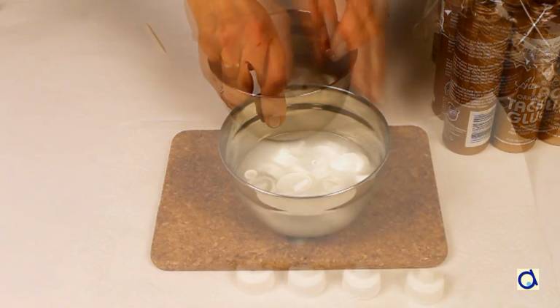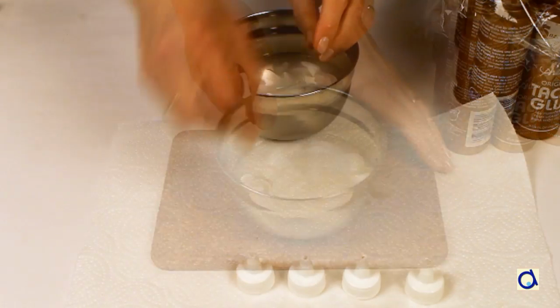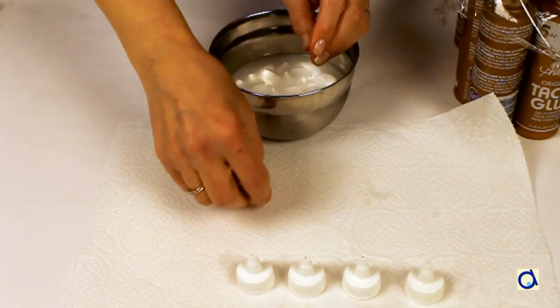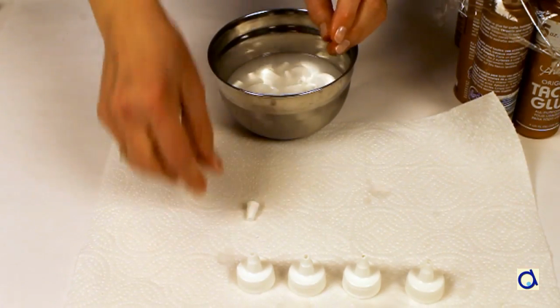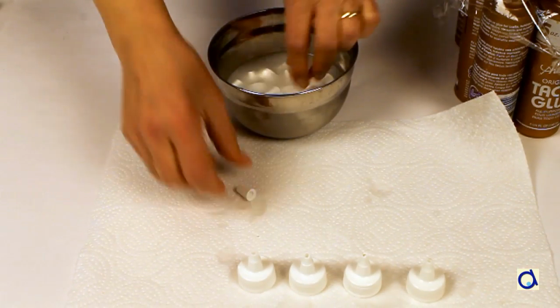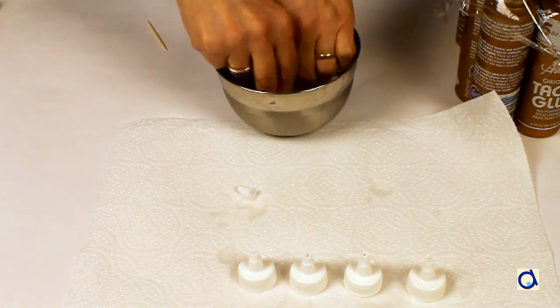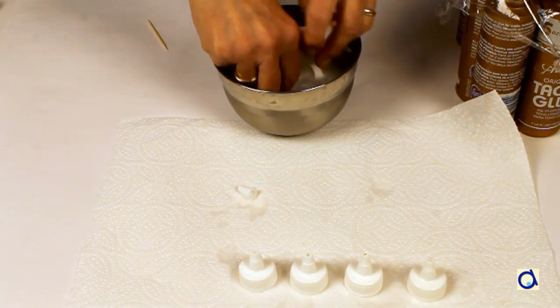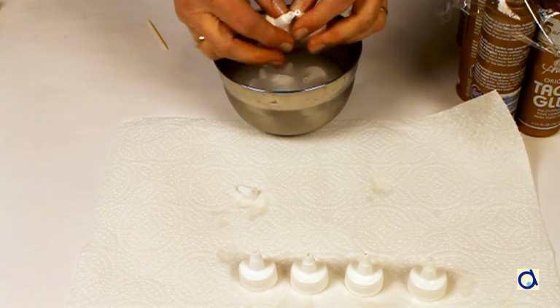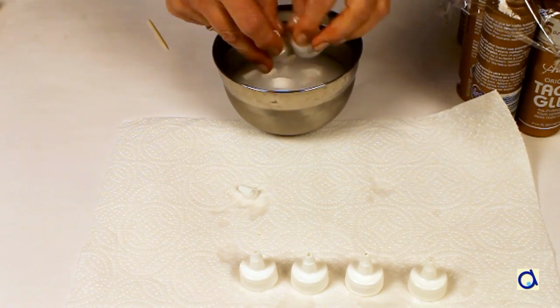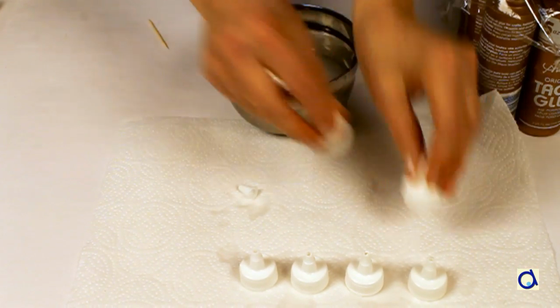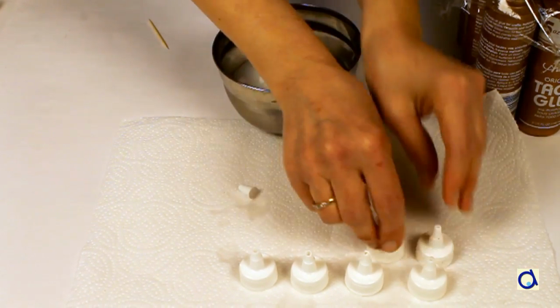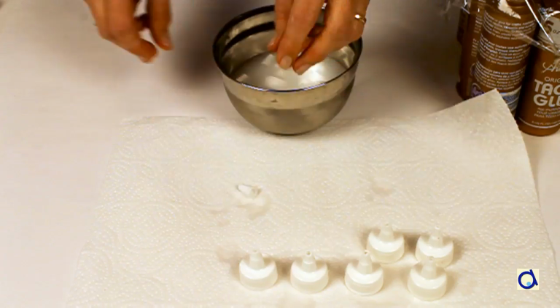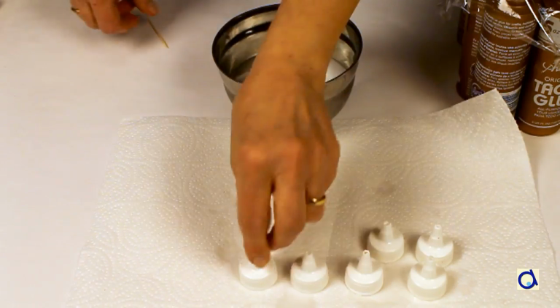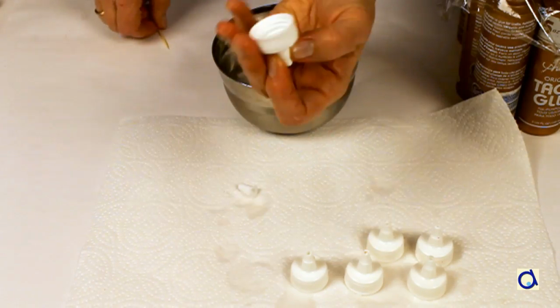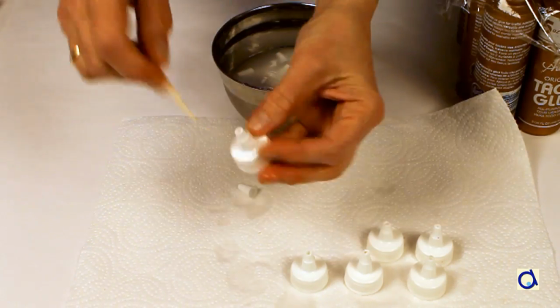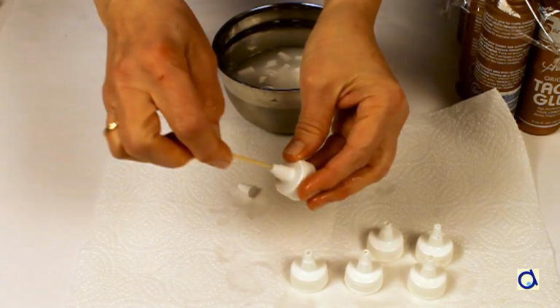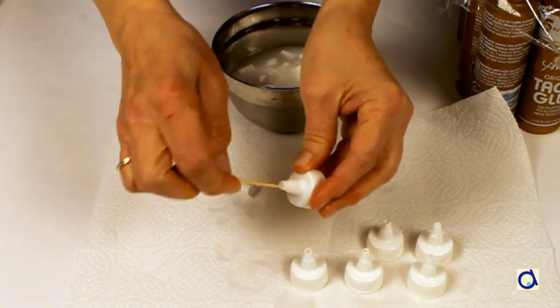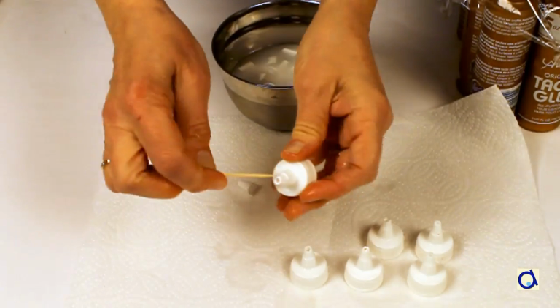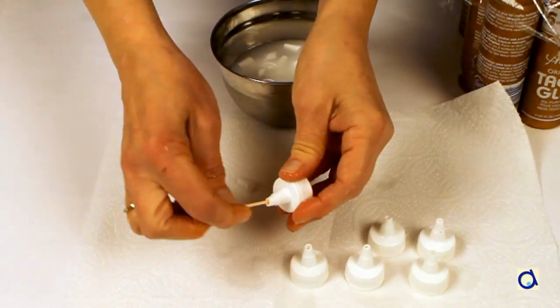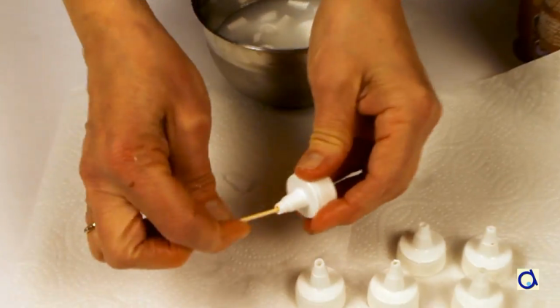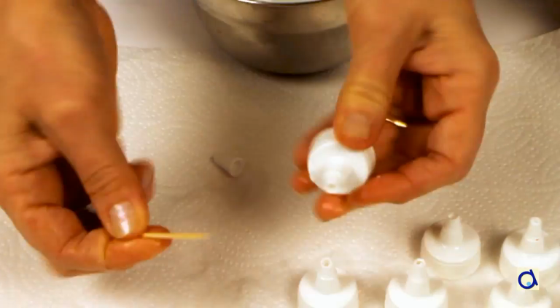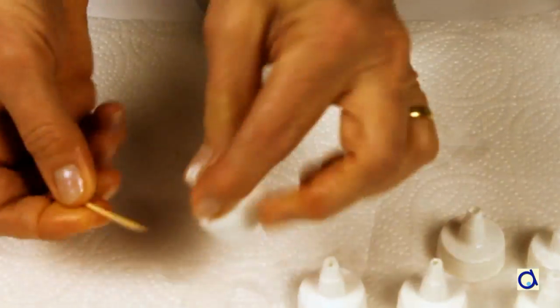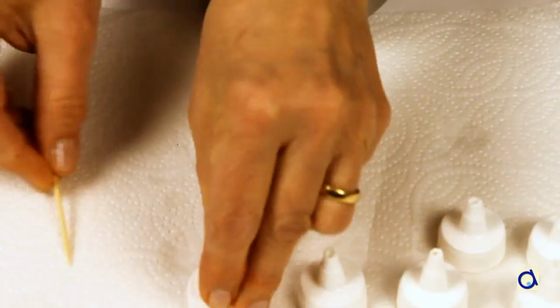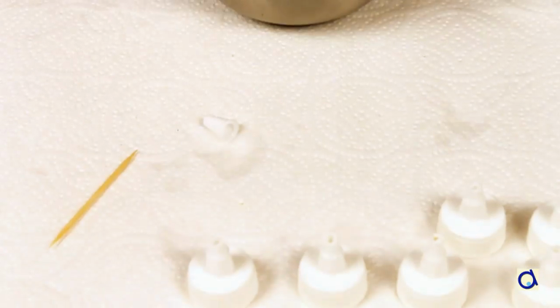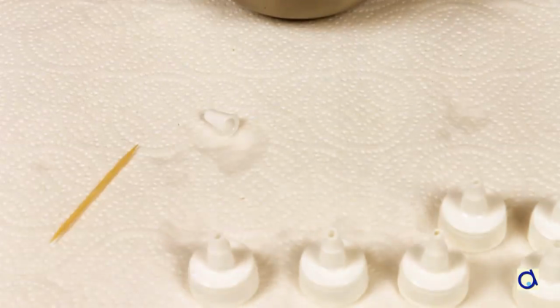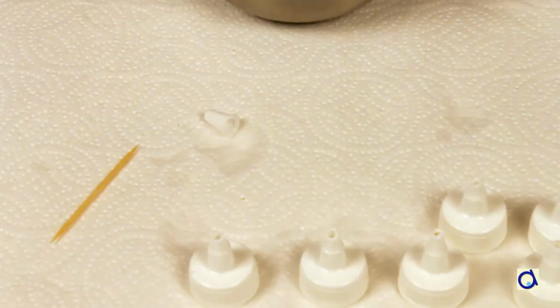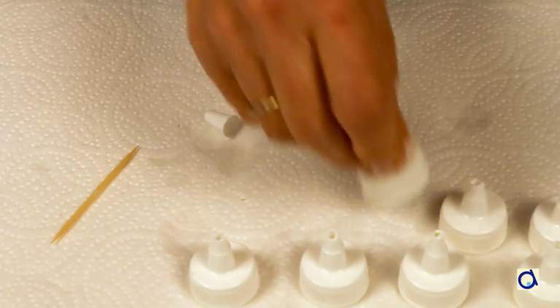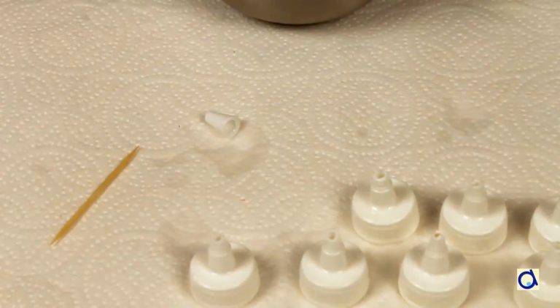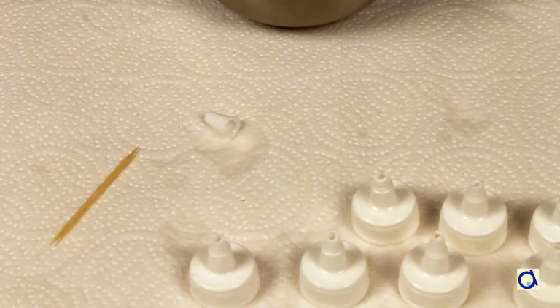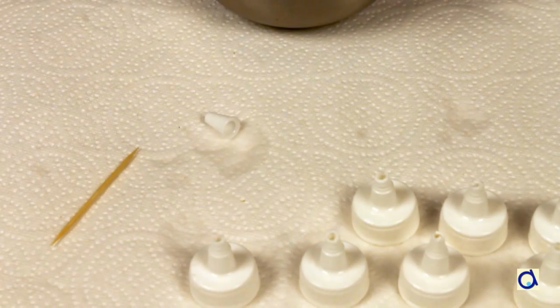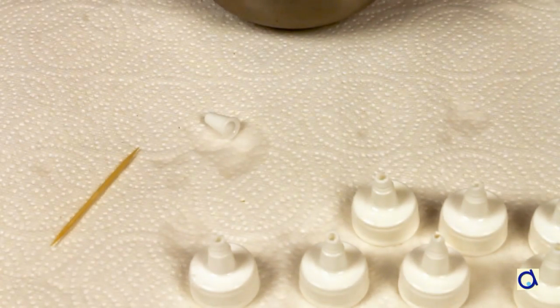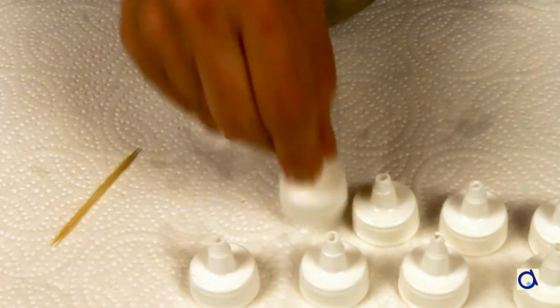White glue will dissolve in water. If there is an area that still has glue, take a toothpick to dislodge it and rinse the cap.